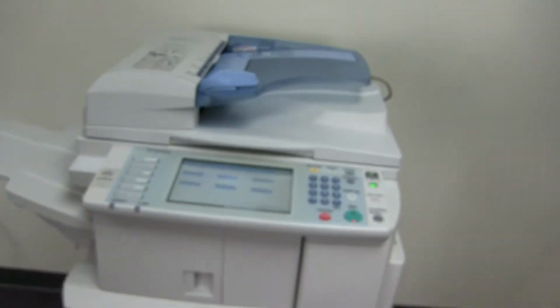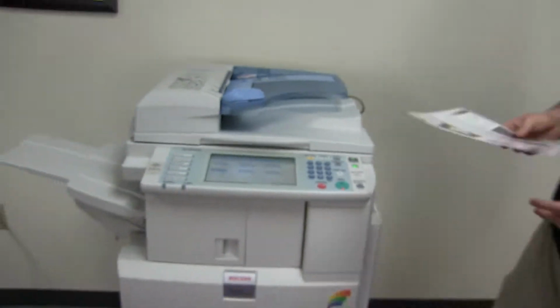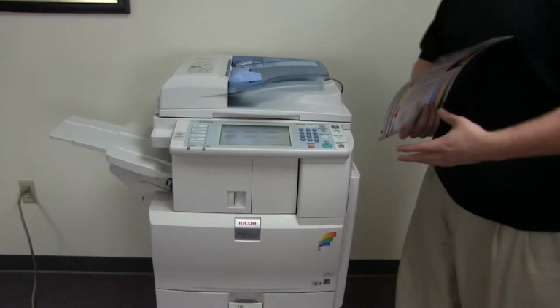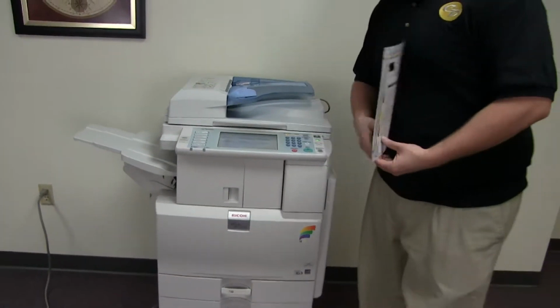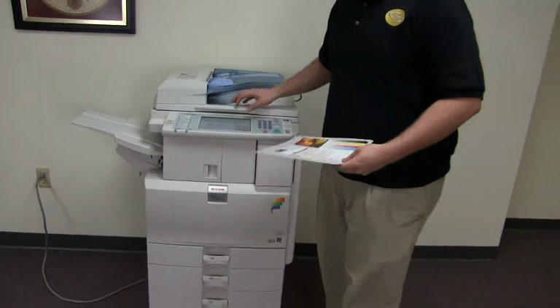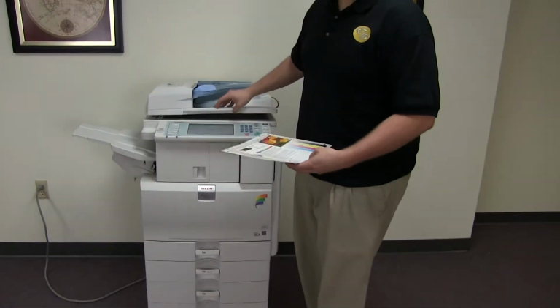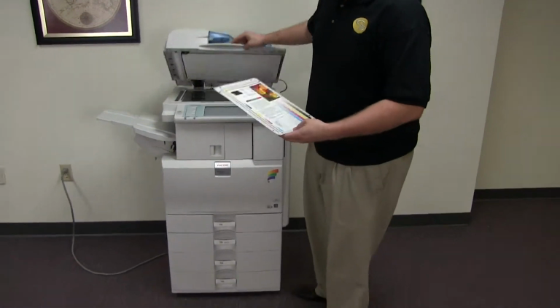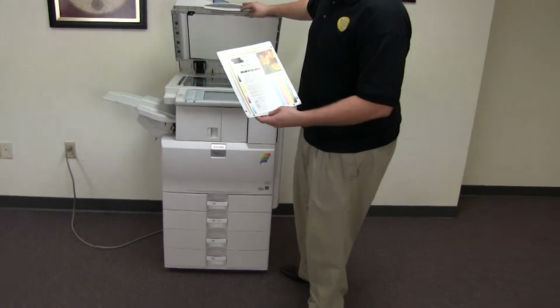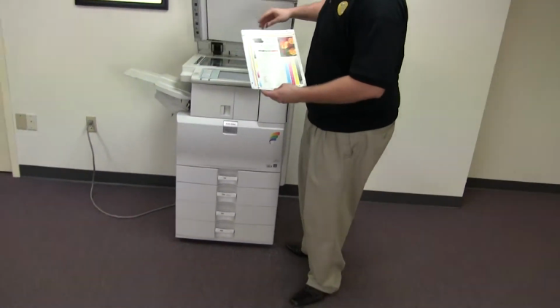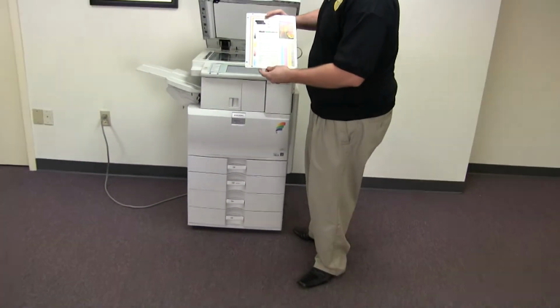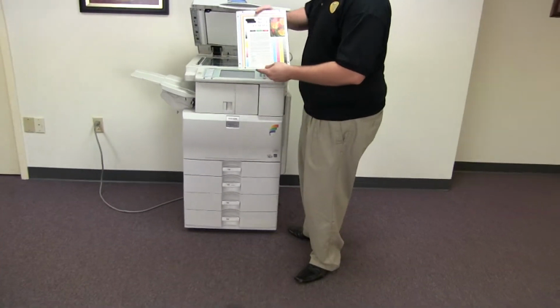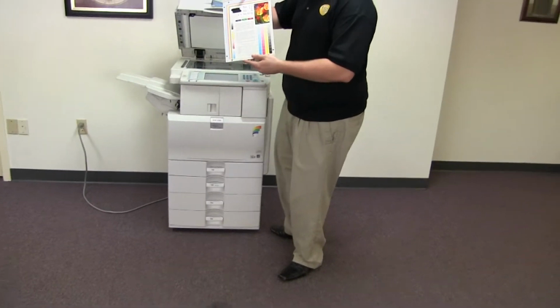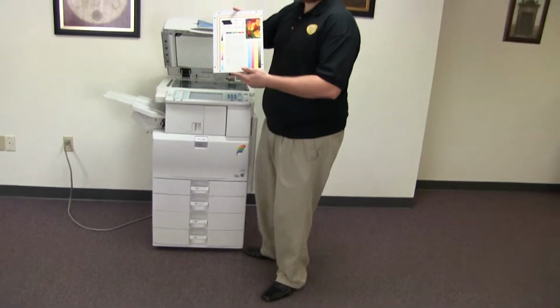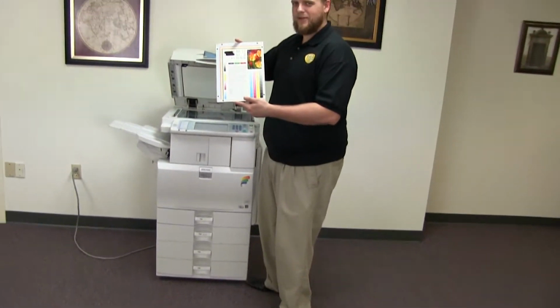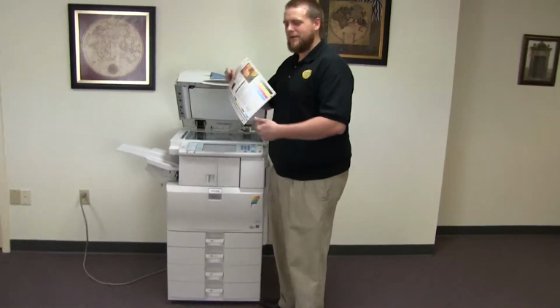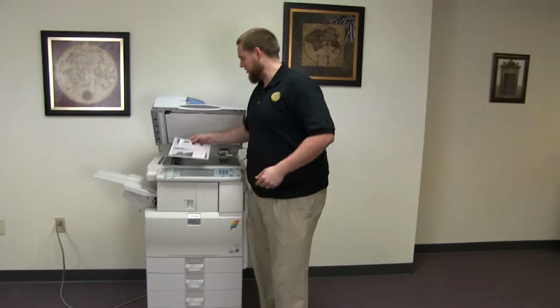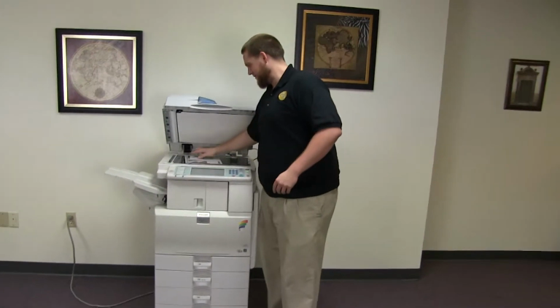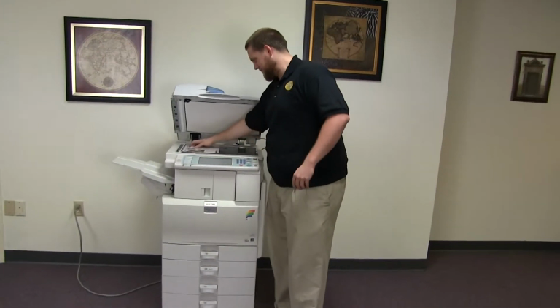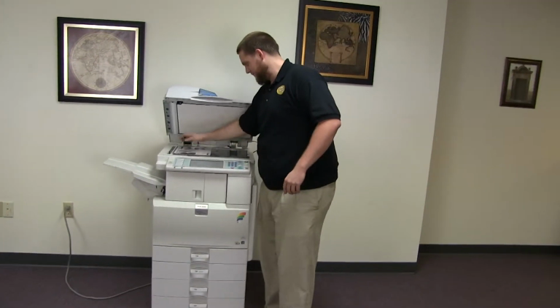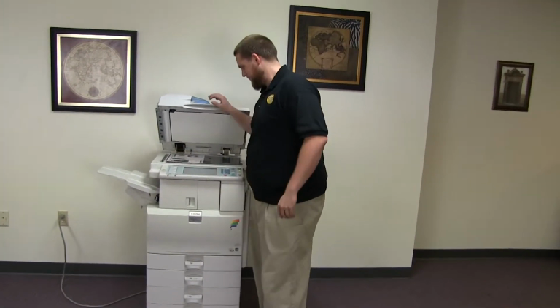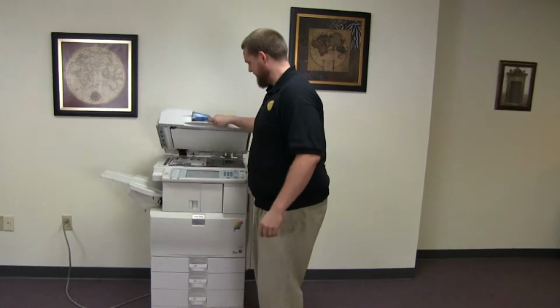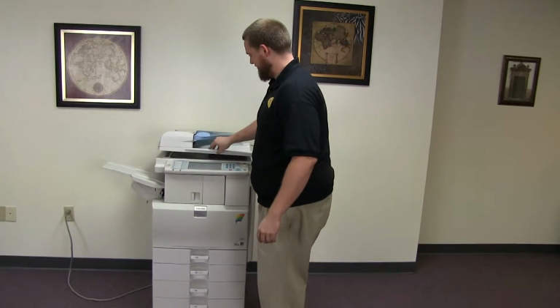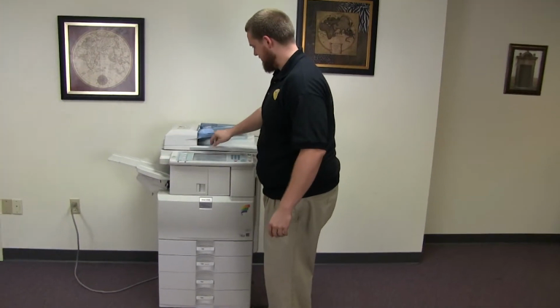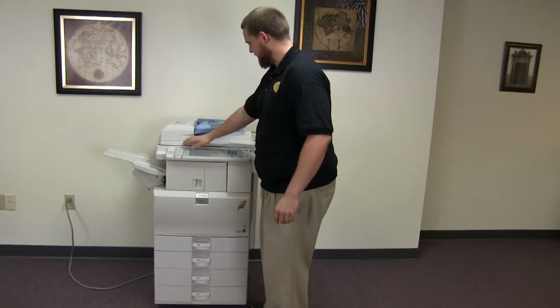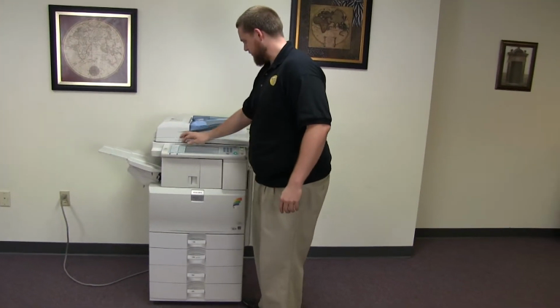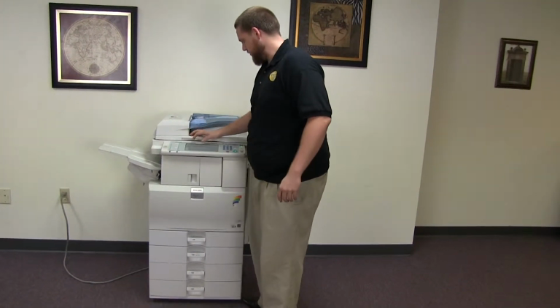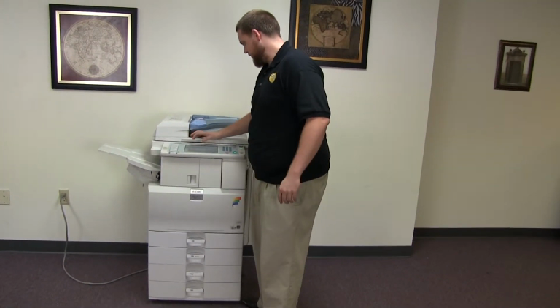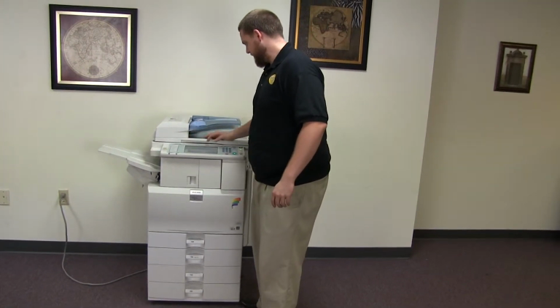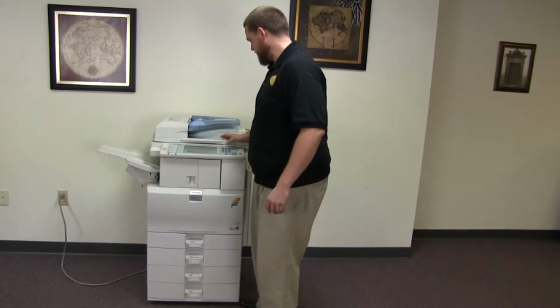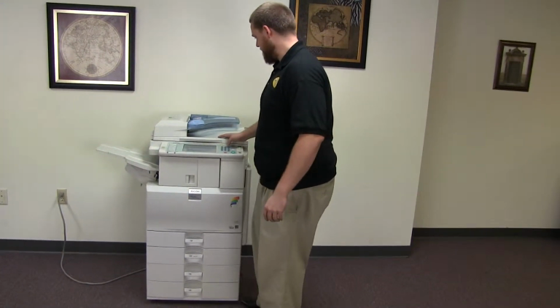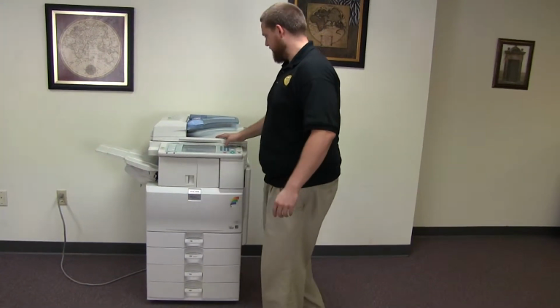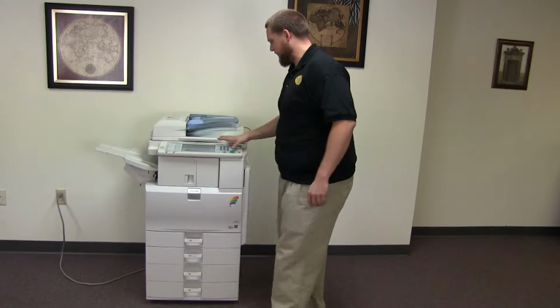Now we'll go ahead and run a few test copies to show the color quality of this machine. Here we have our color copy test chart, and we'll just go ahead and run two copies.